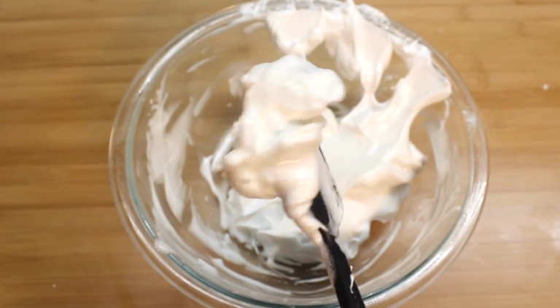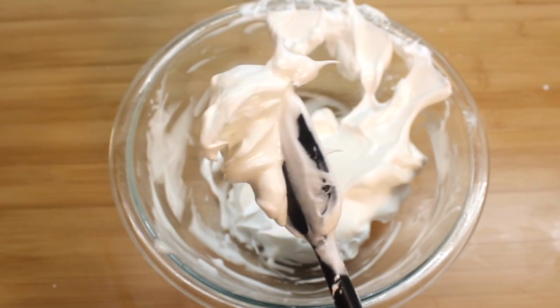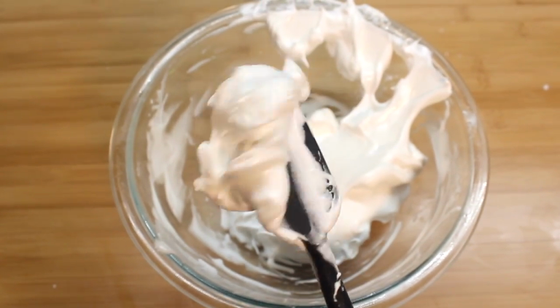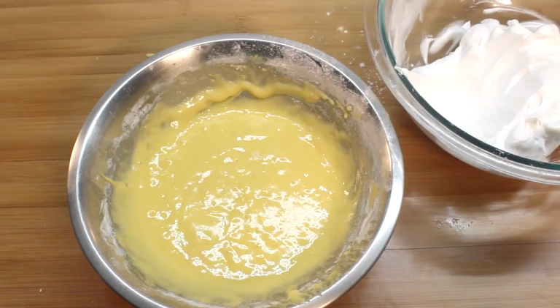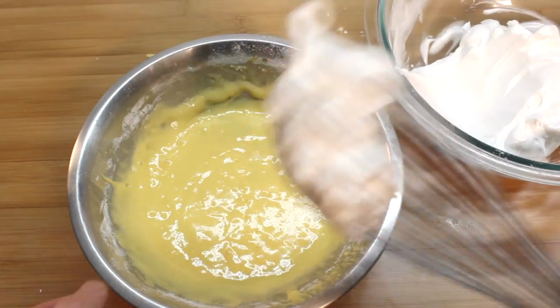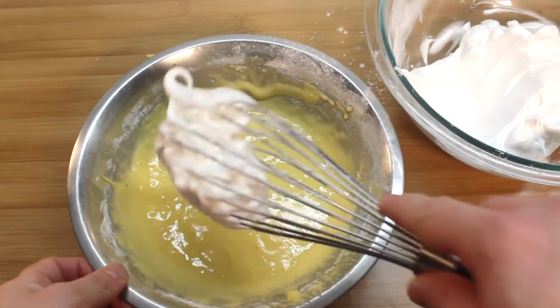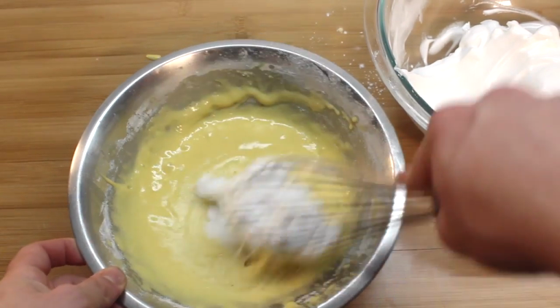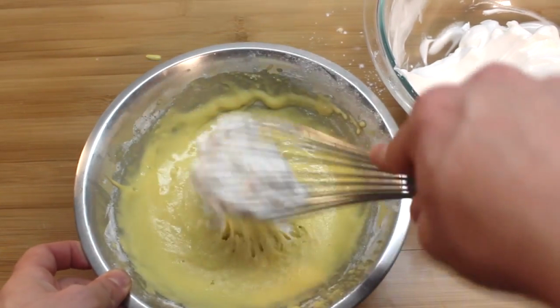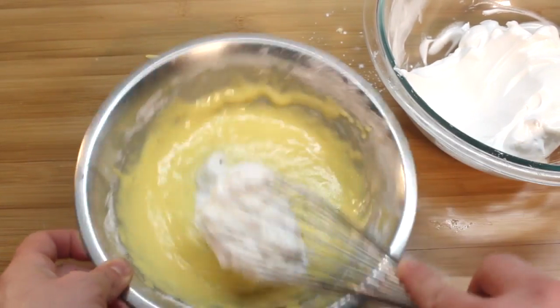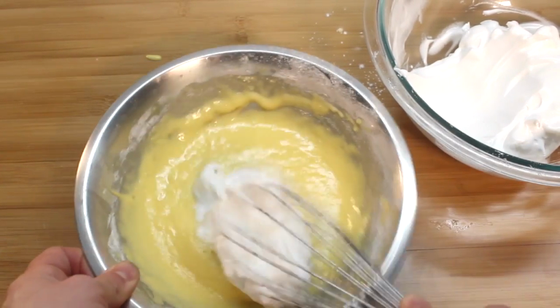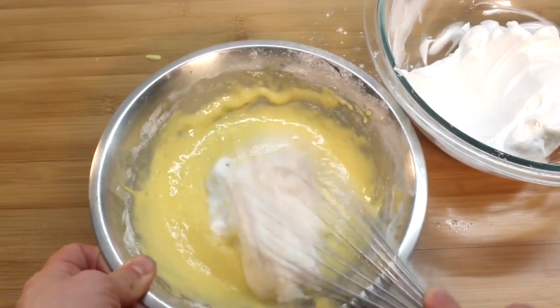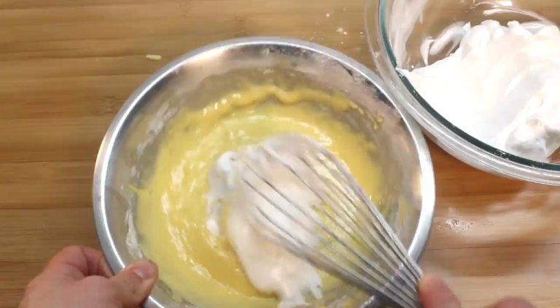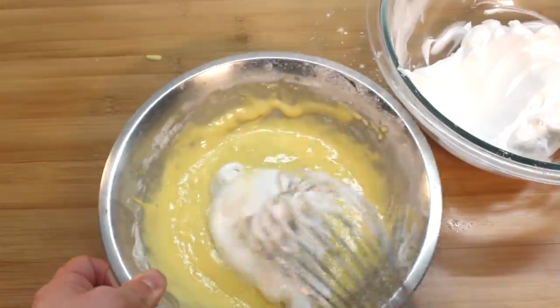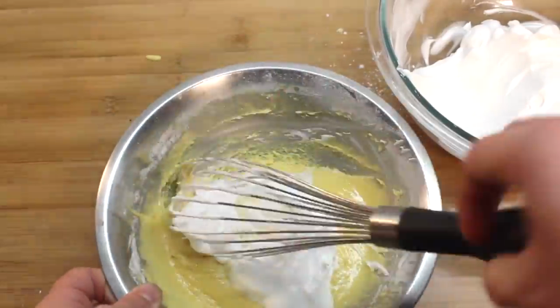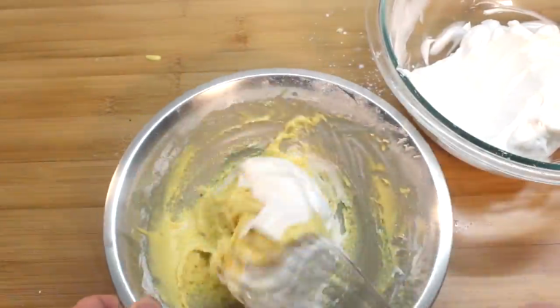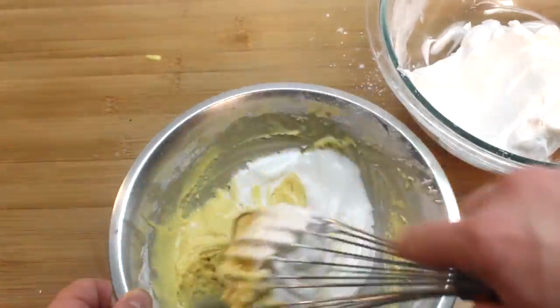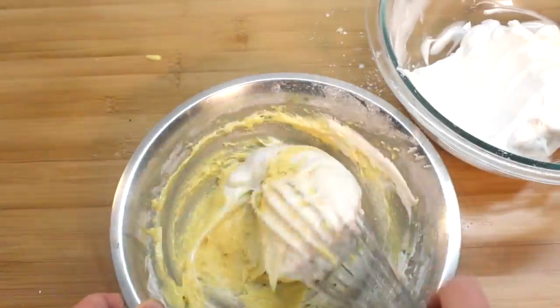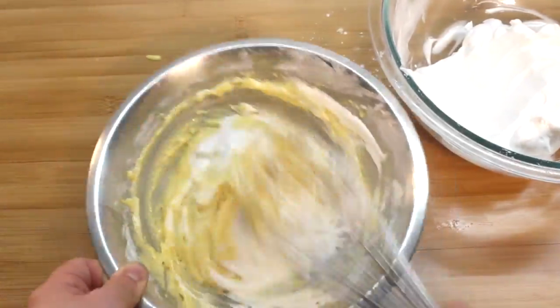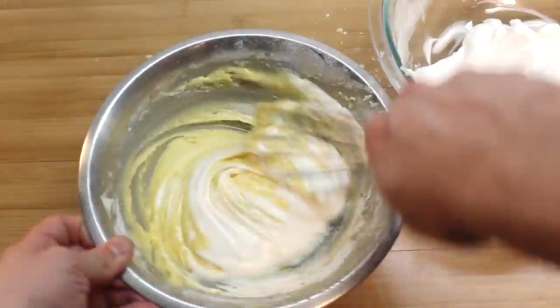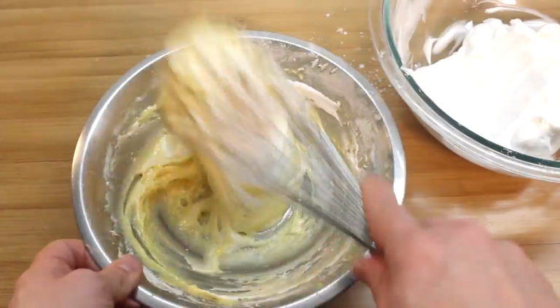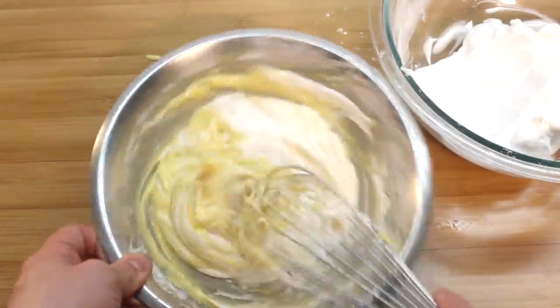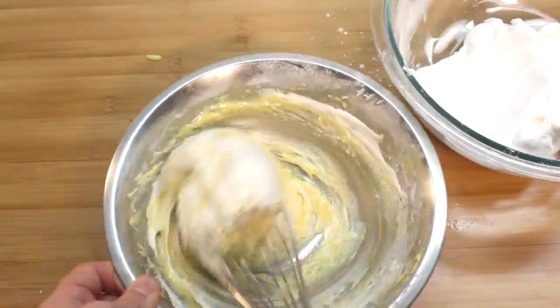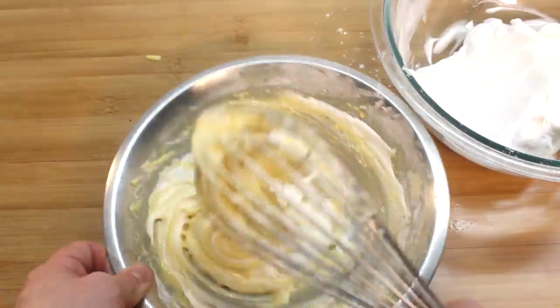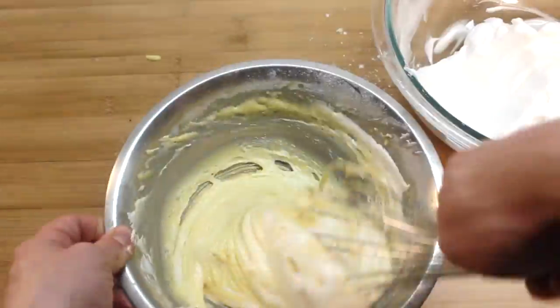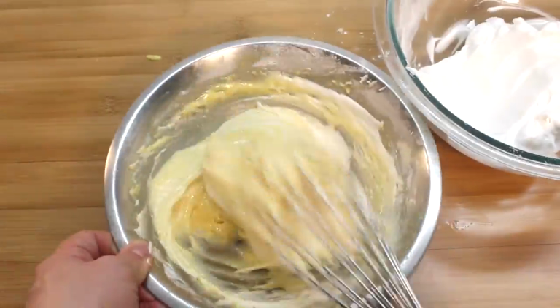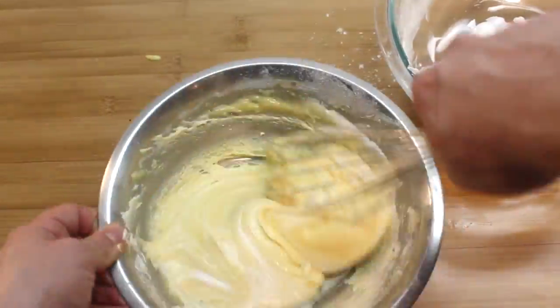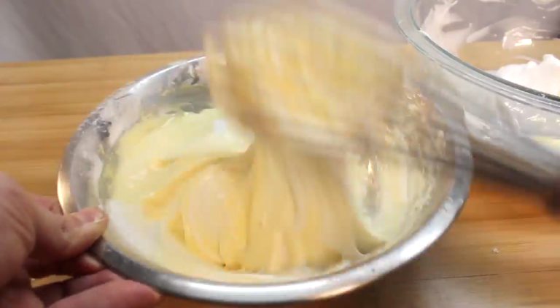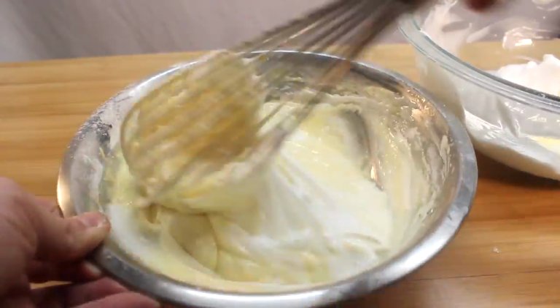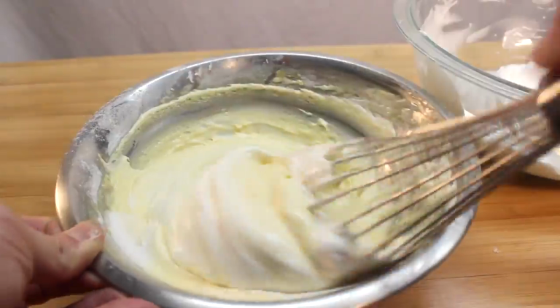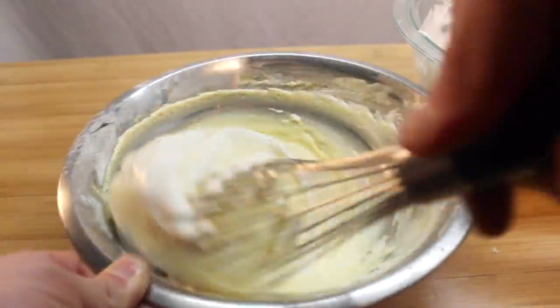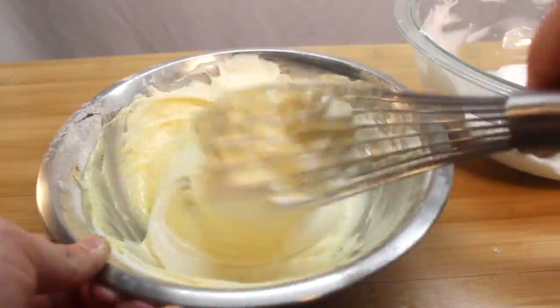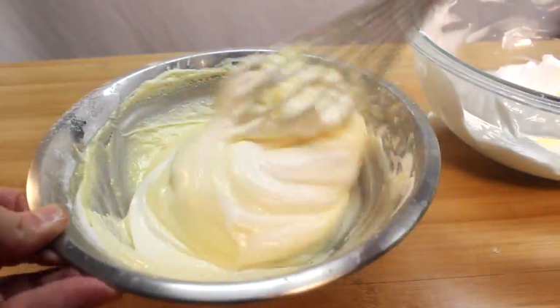Now in three stages, fold your egg whites into the yolk mixture. Some people use spatulas, but I think it works better with a whisk. Fold and slap, fold and slap.